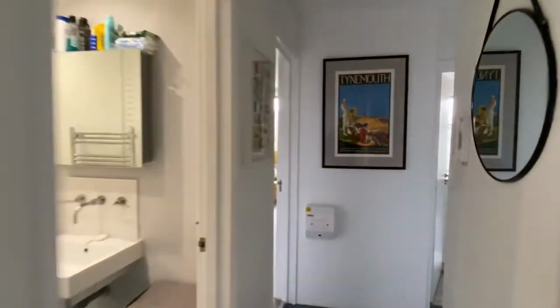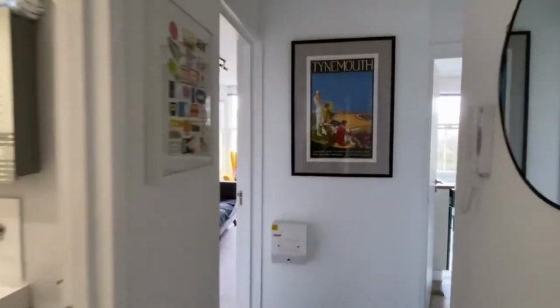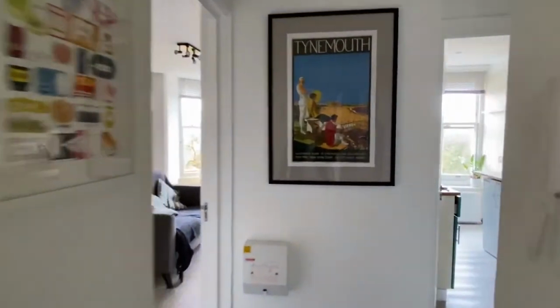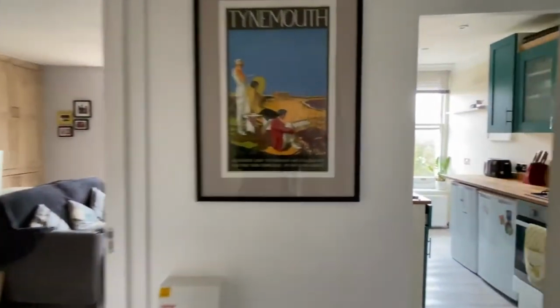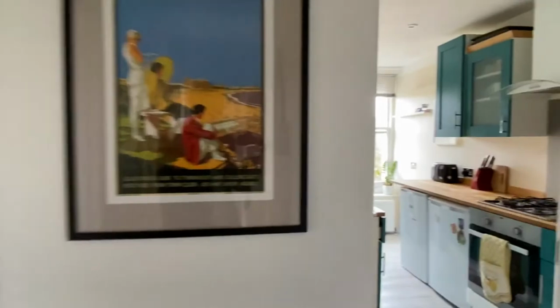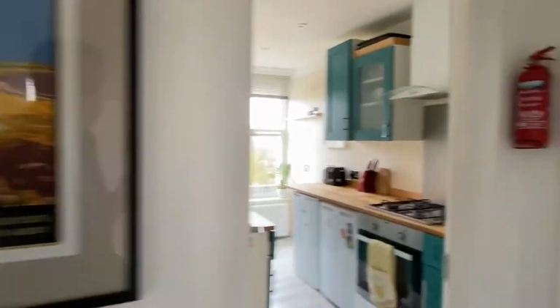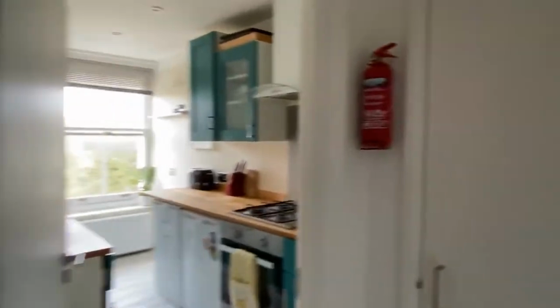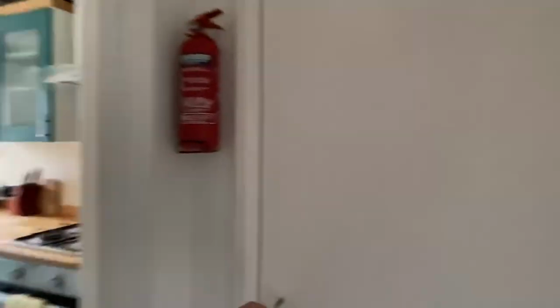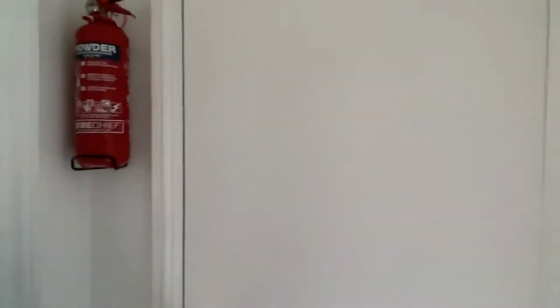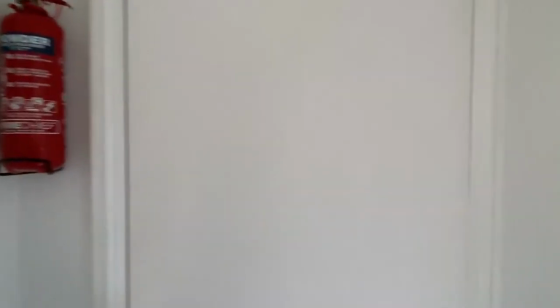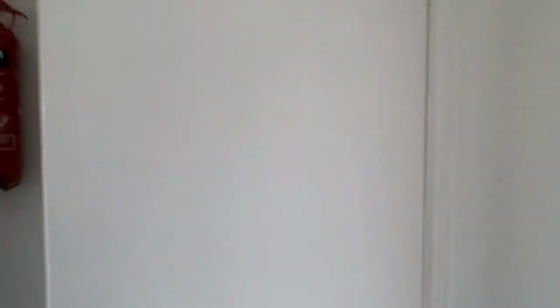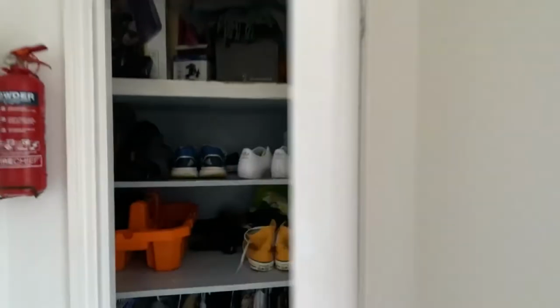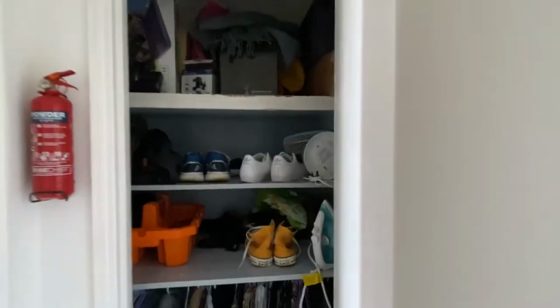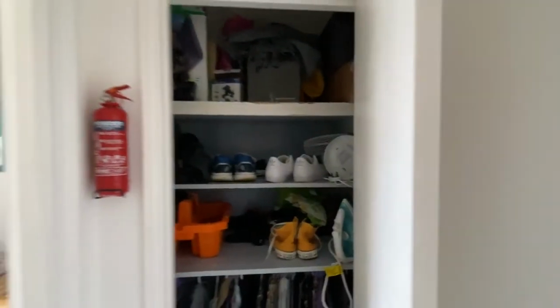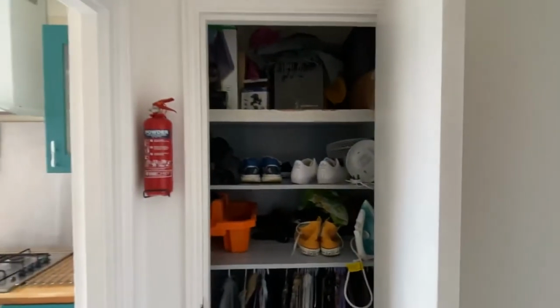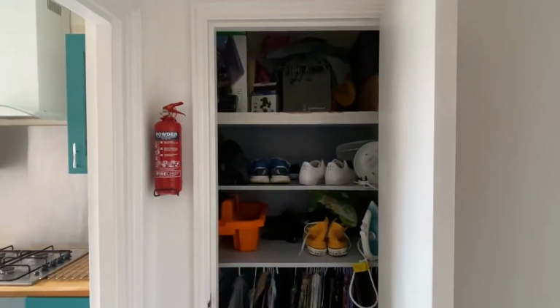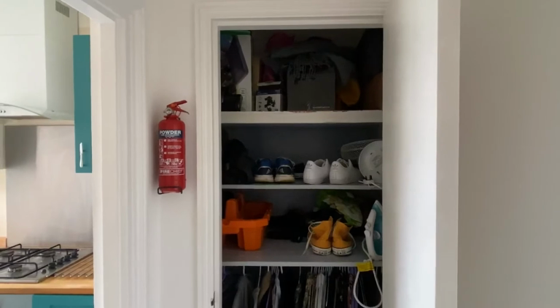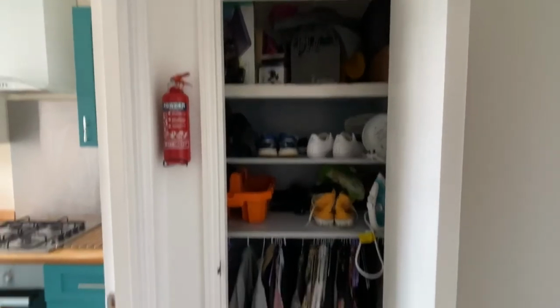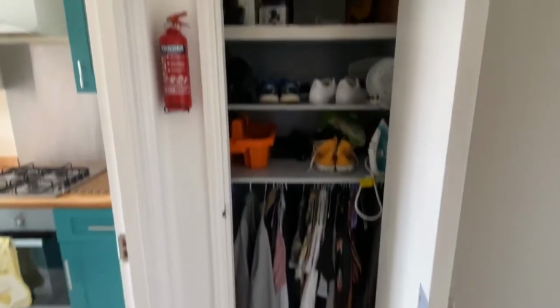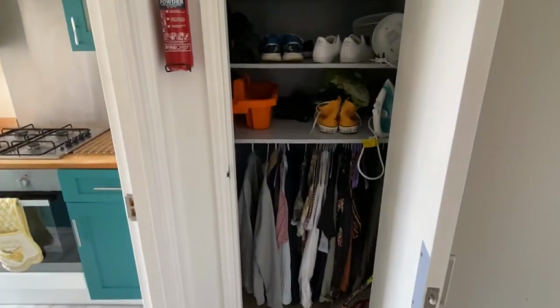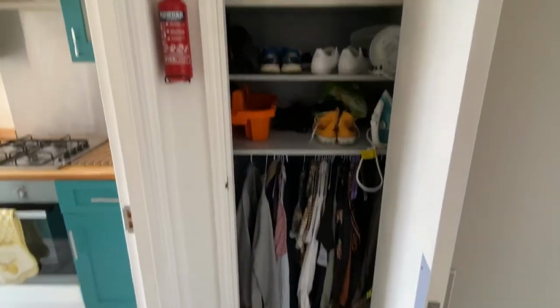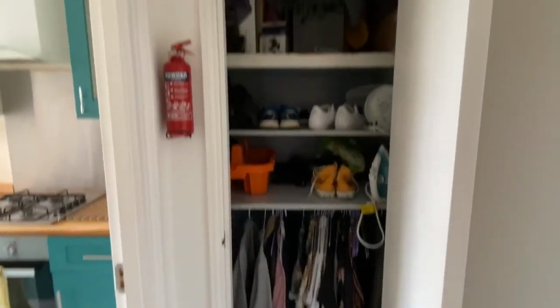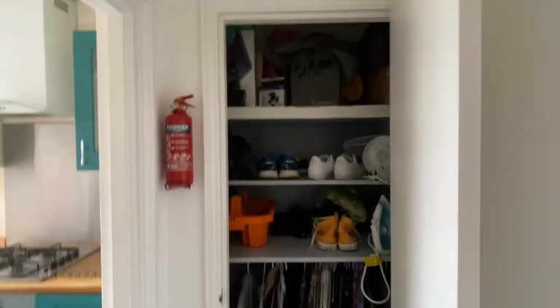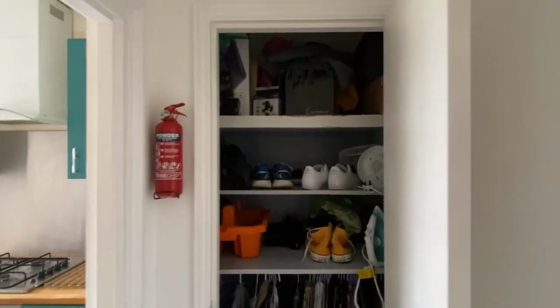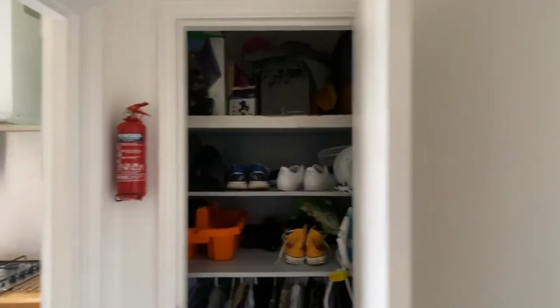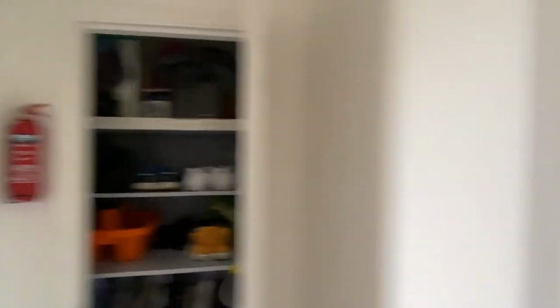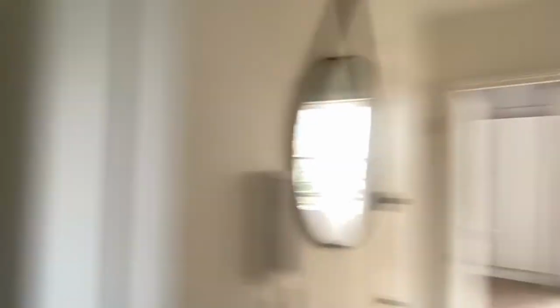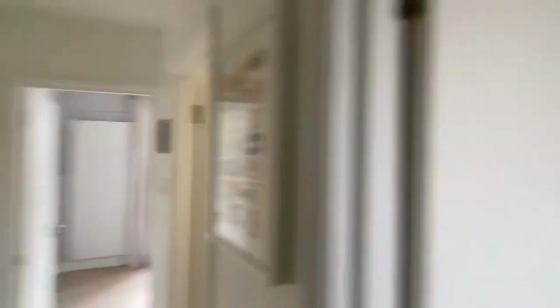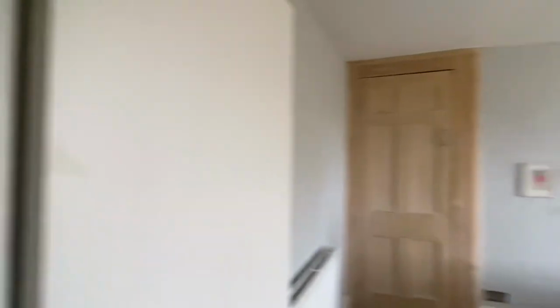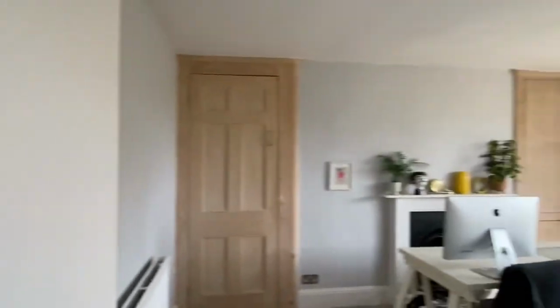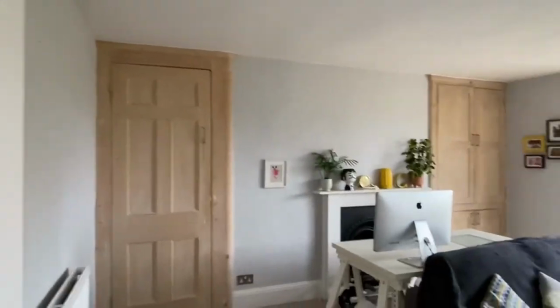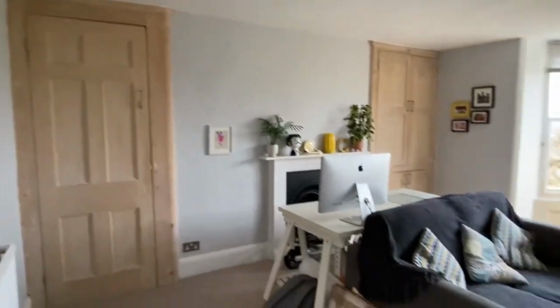Just to finish off — storage is good. Not only has it got two cupboards in the room, you've also got this storage cupboard in the hallway. And that is Dorset Gardens.